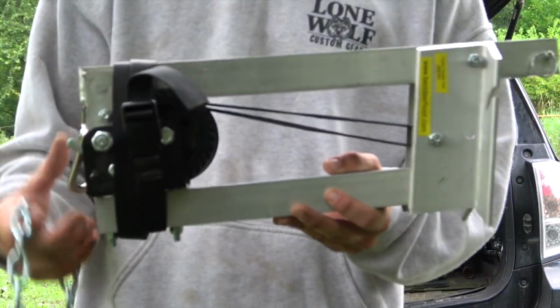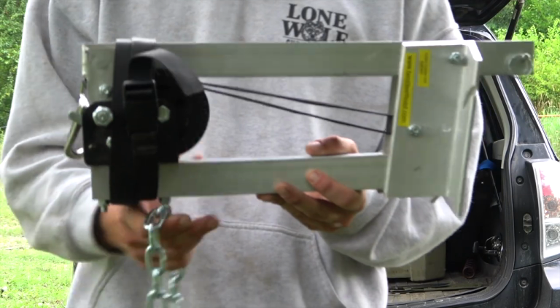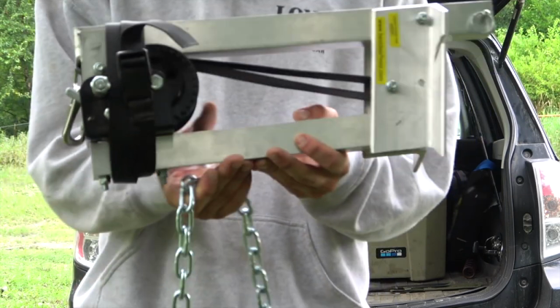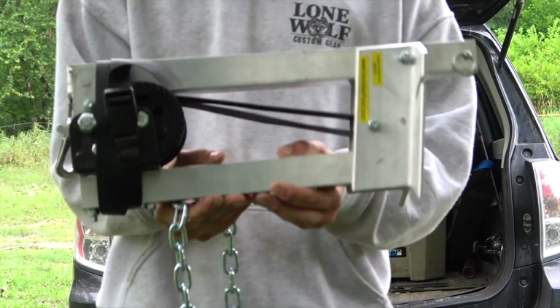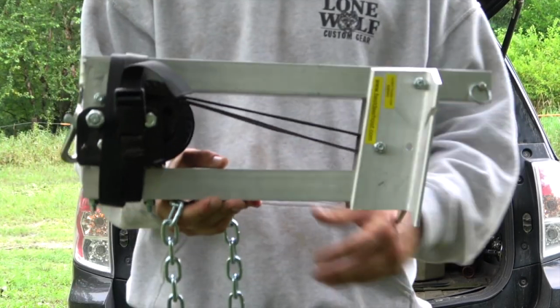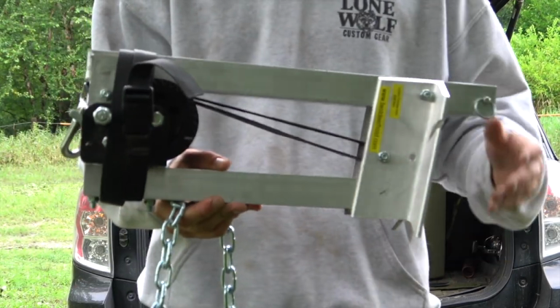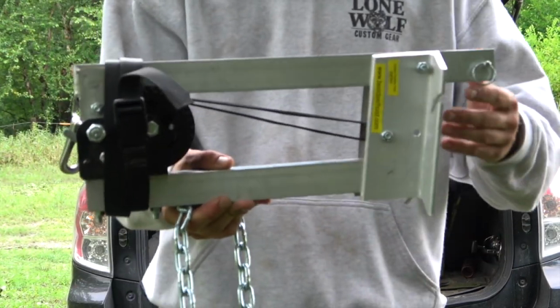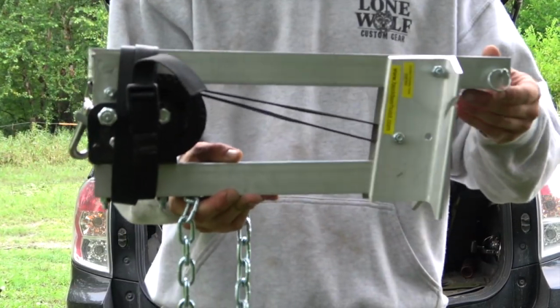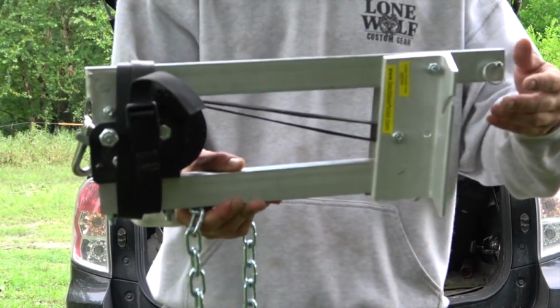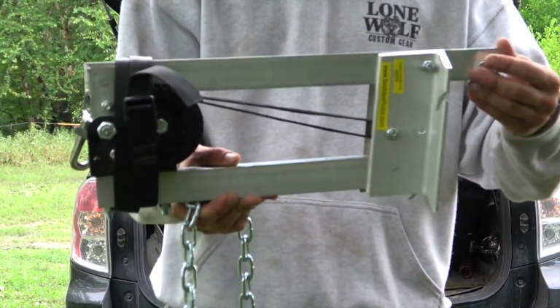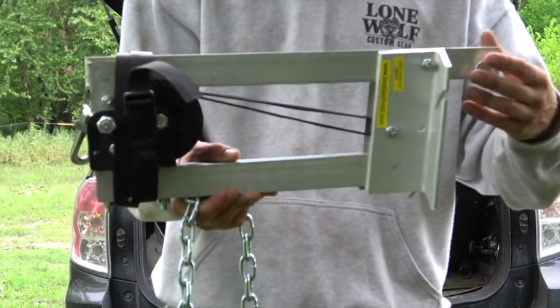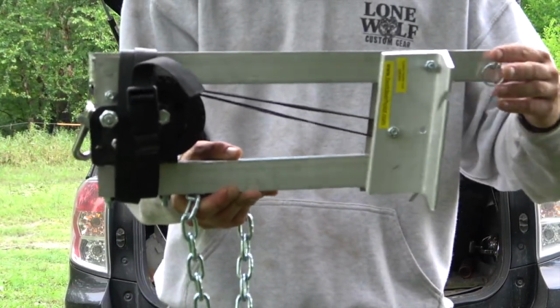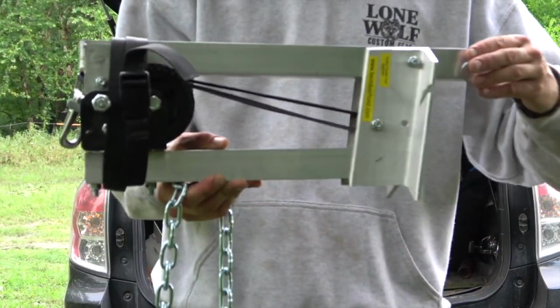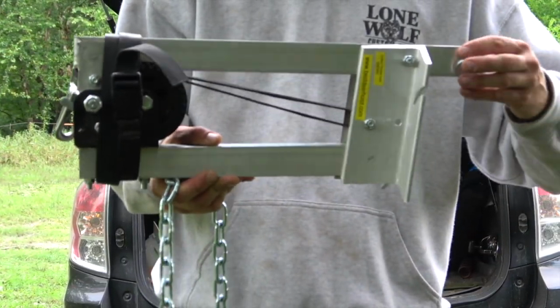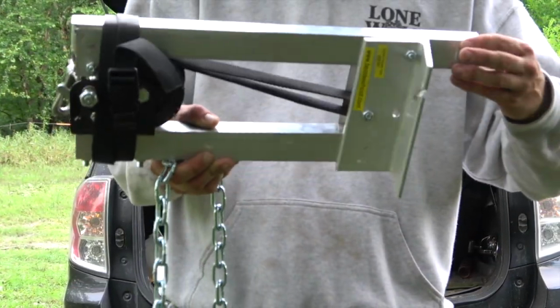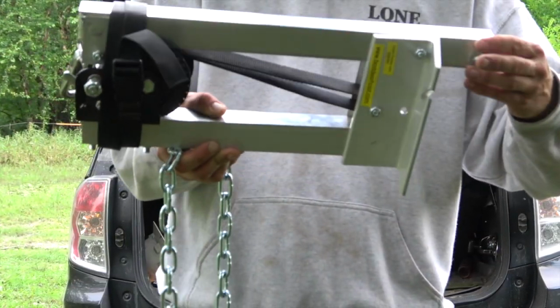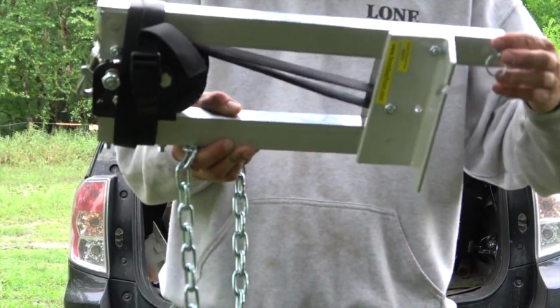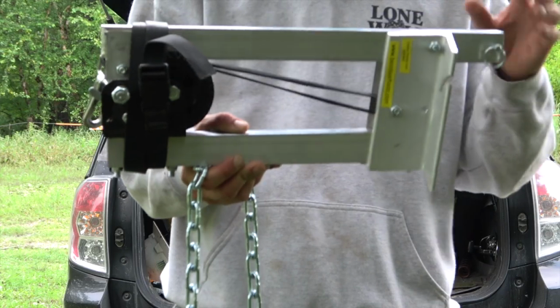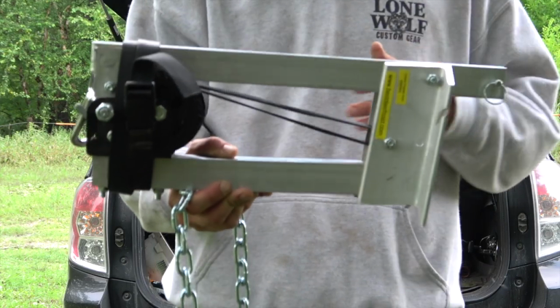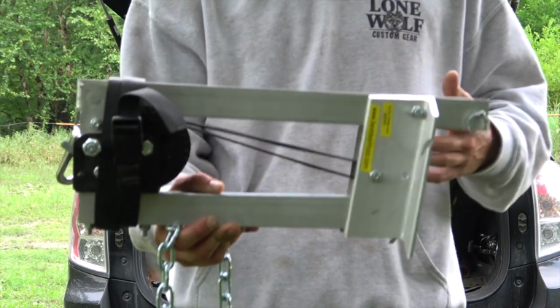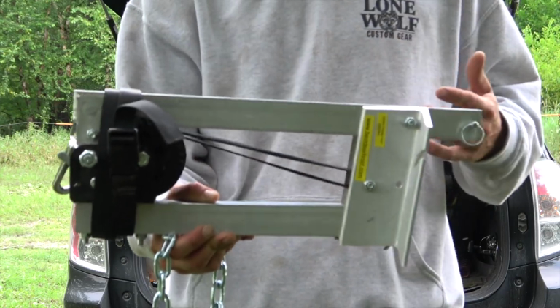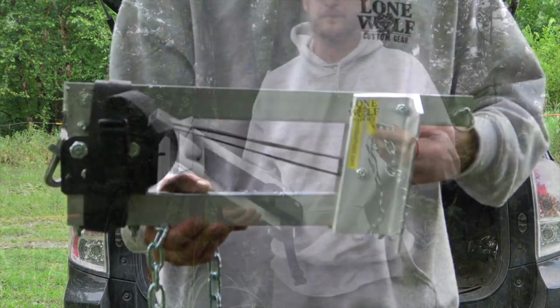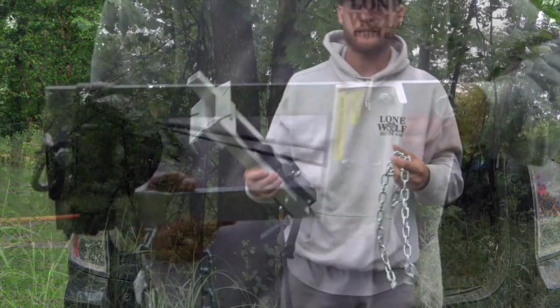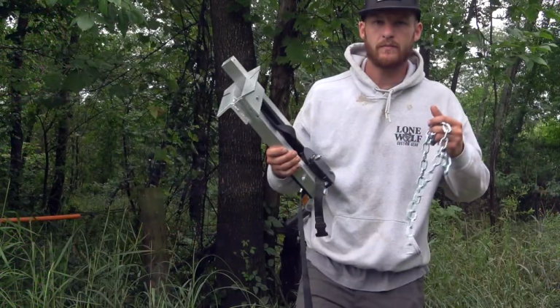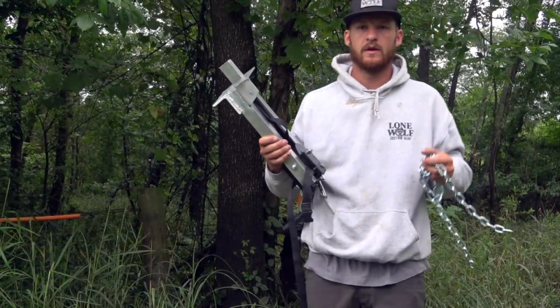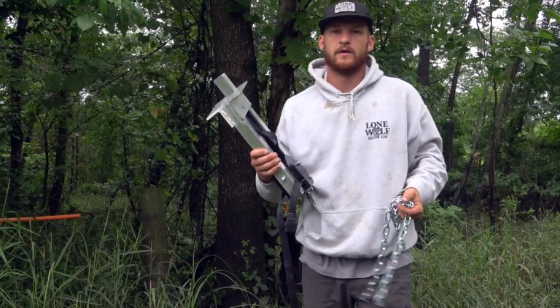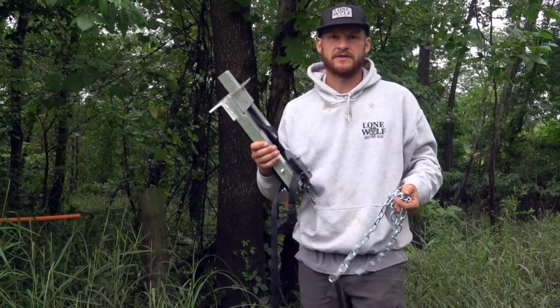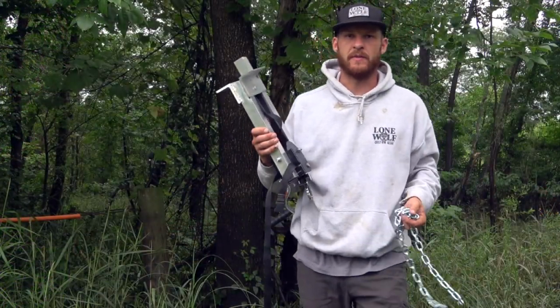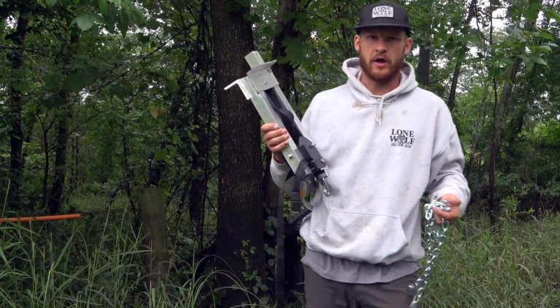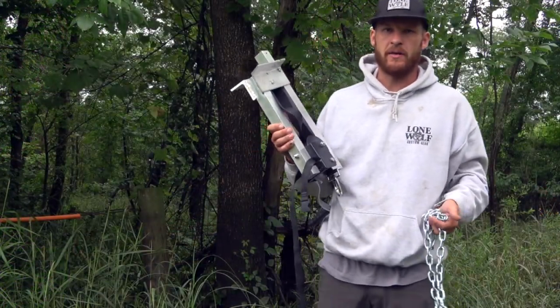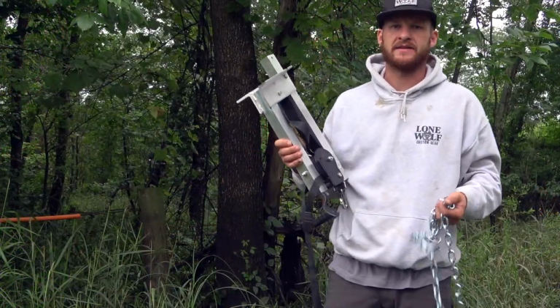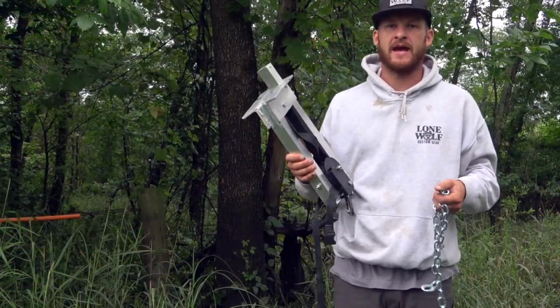You can see it's a pretty stout aluminum system. It does not have its powder coat finish on it, but I'm going to show you how to set it up.